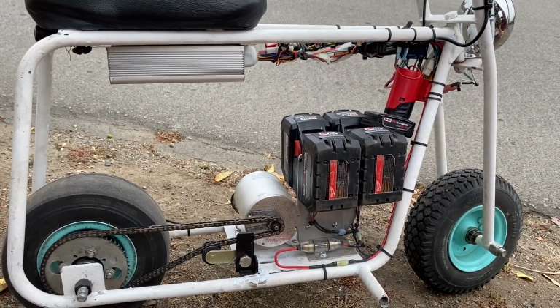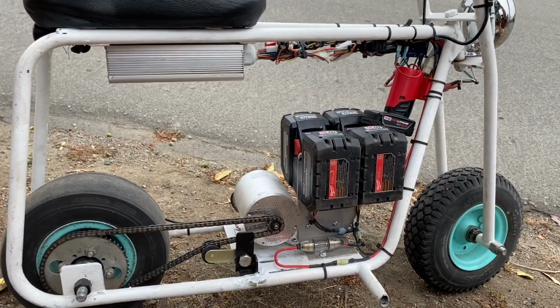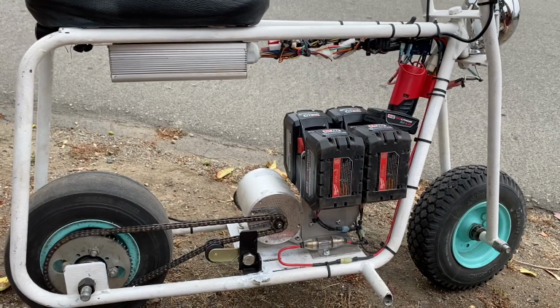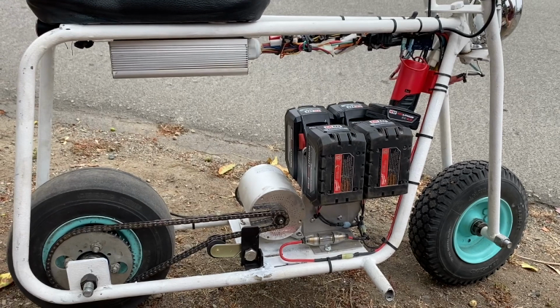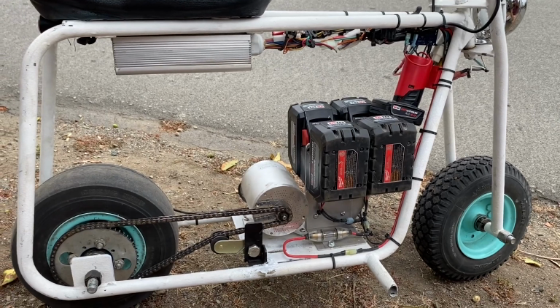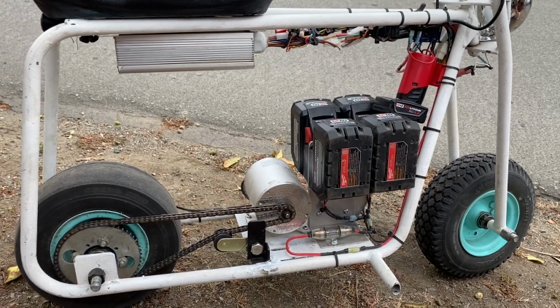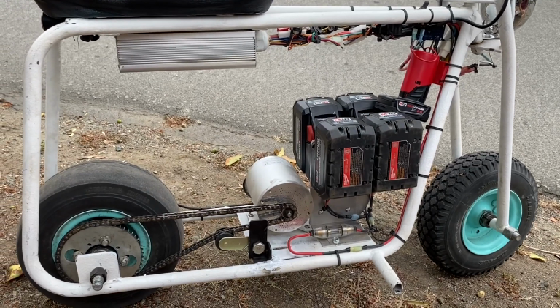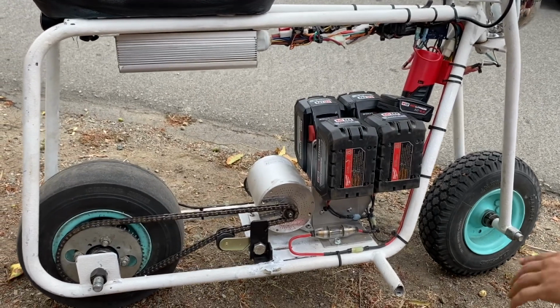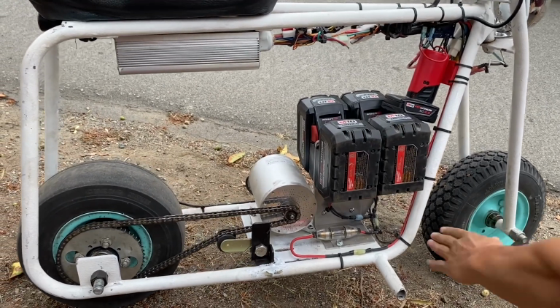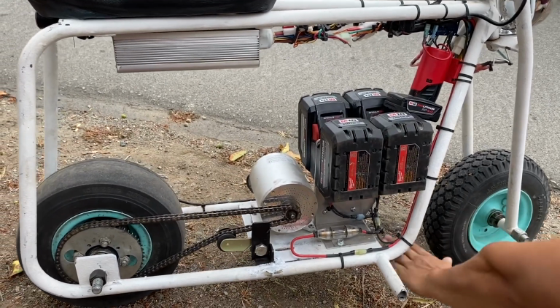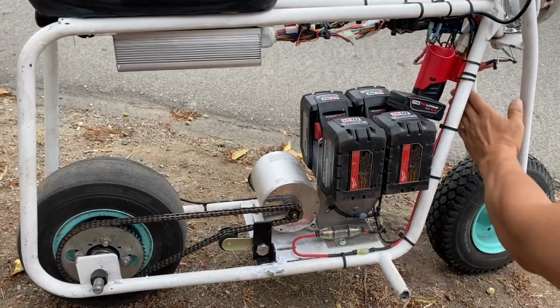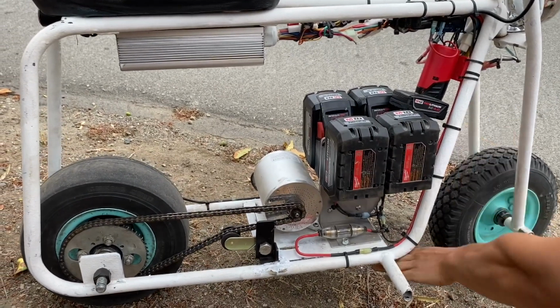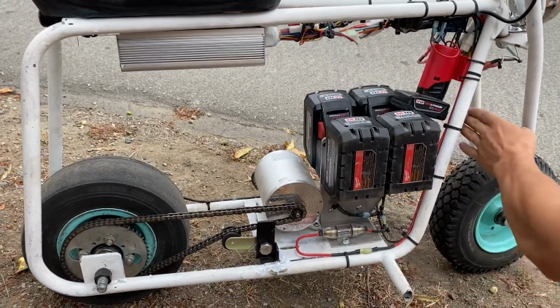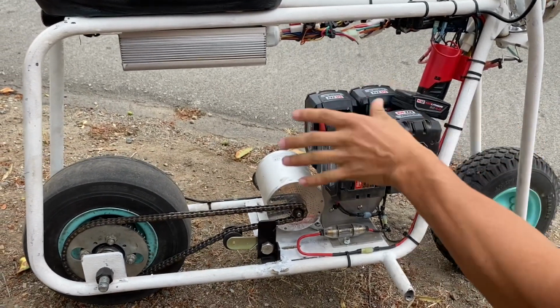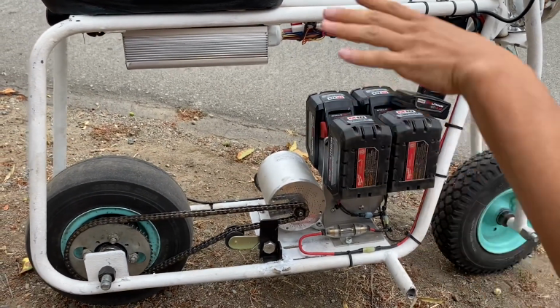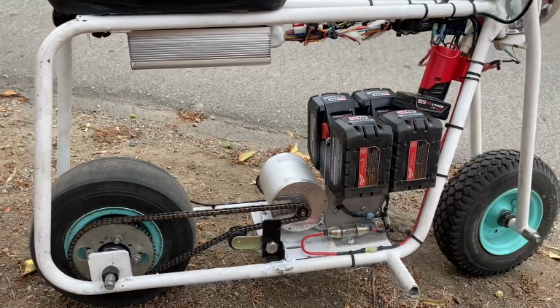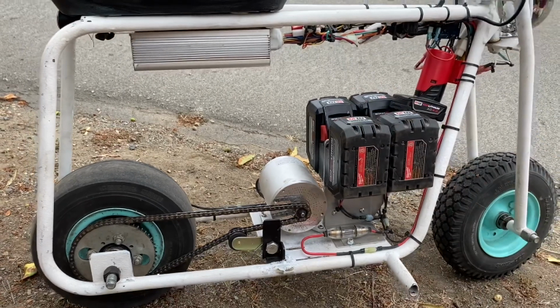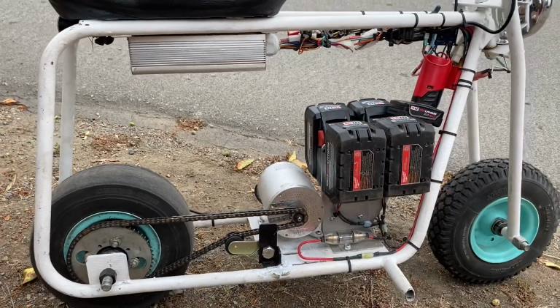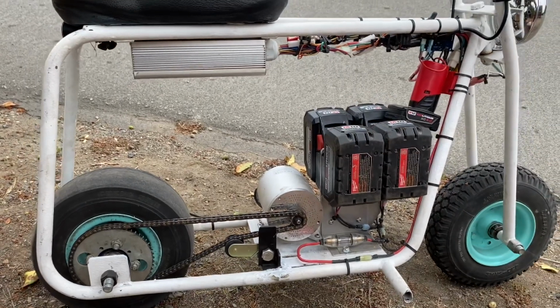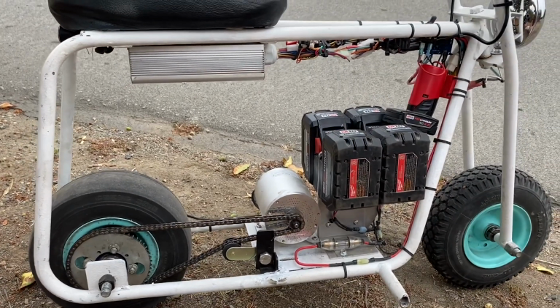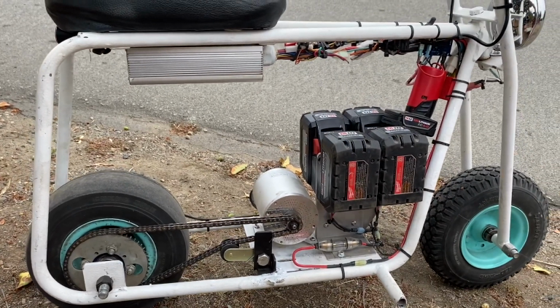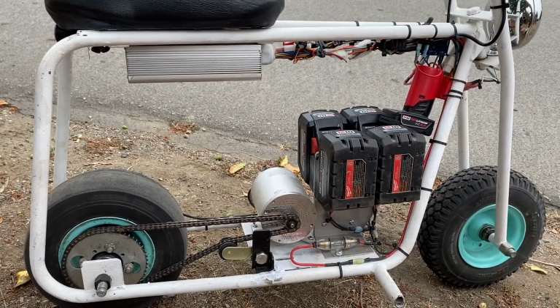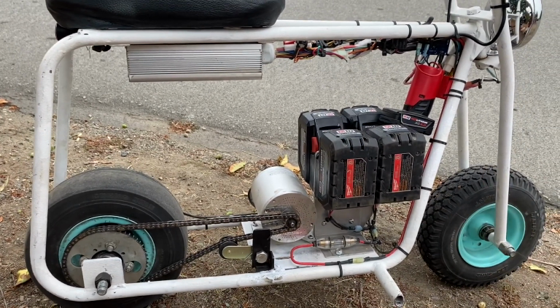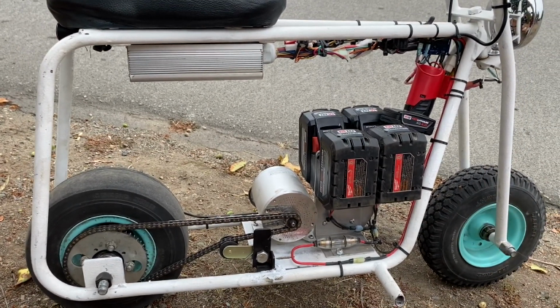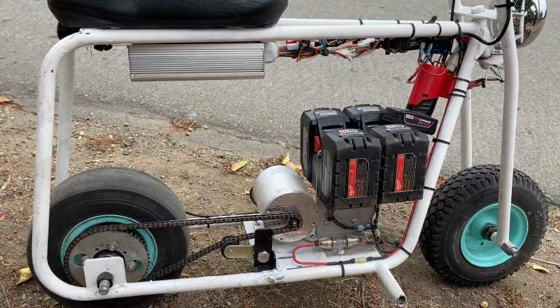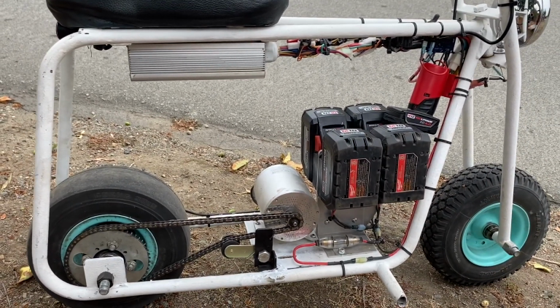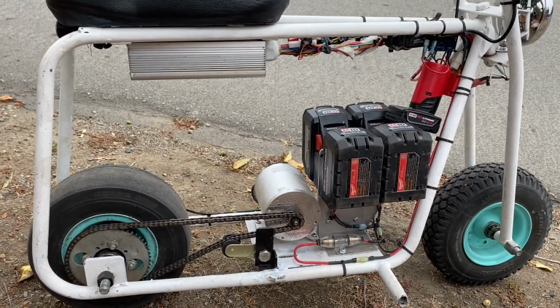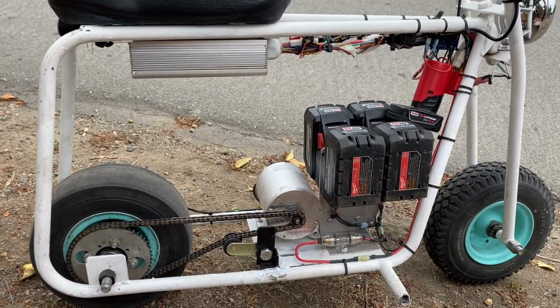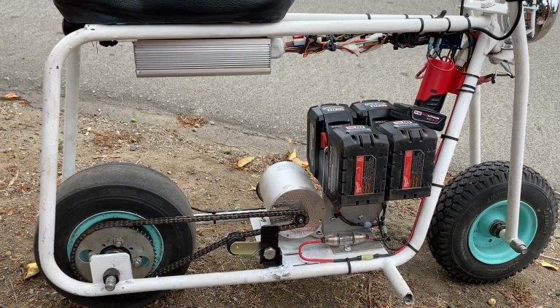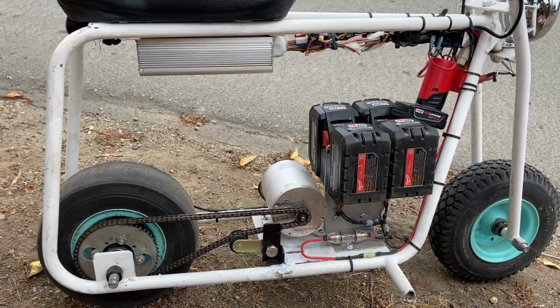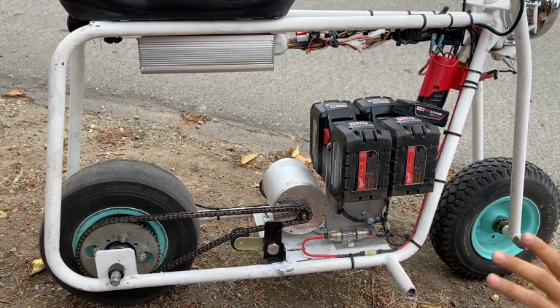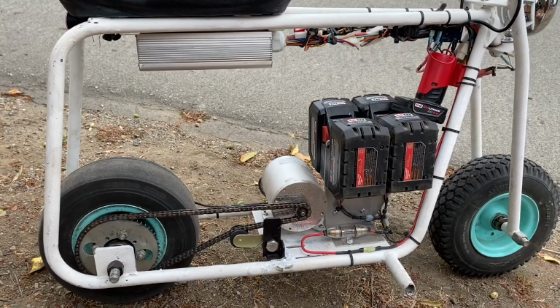I'm just gonna put a plate here and finish a couple of things, and this project is gonna be done. I am working on a couple more — they're gonna be all aluminum, so that's gonna be fun.